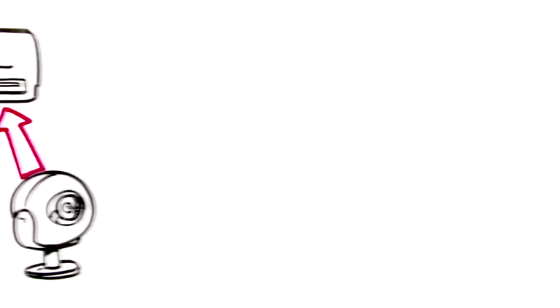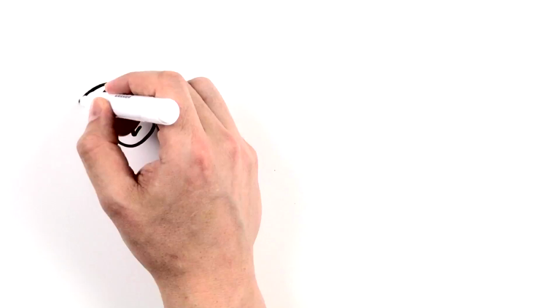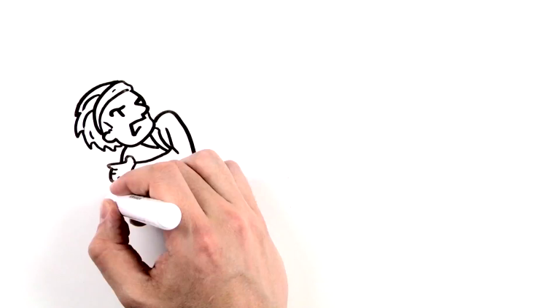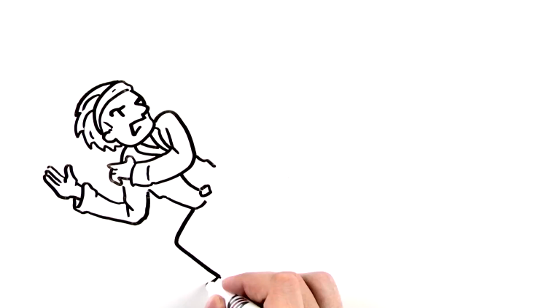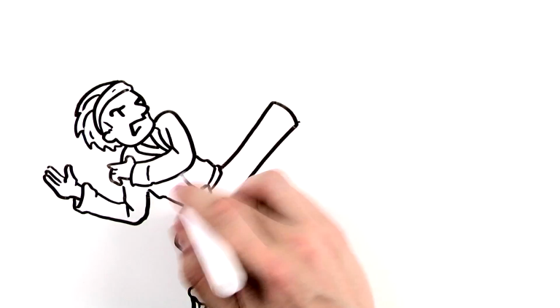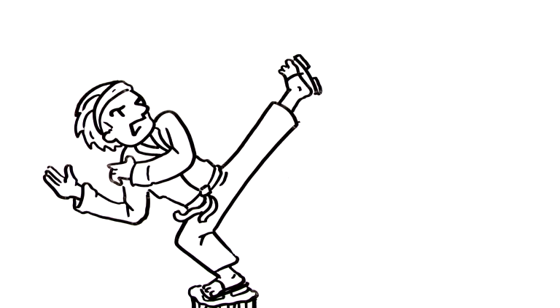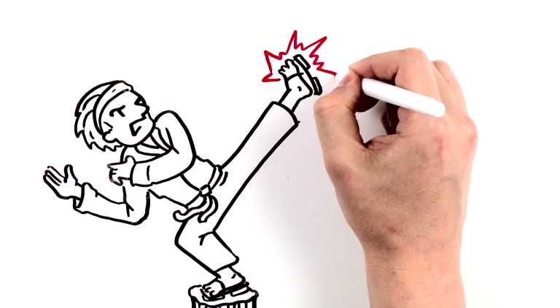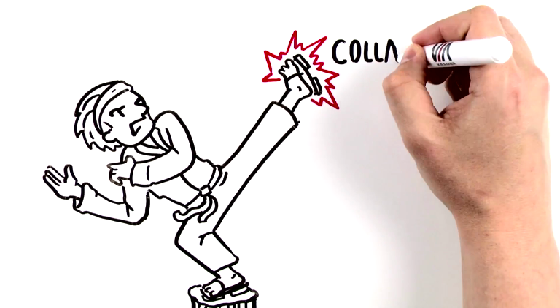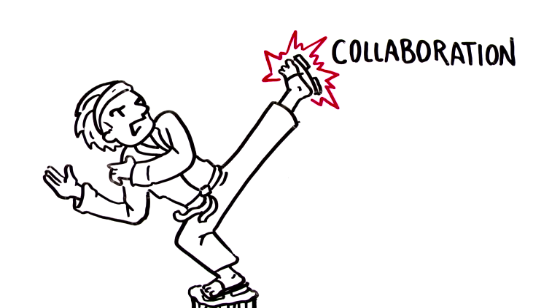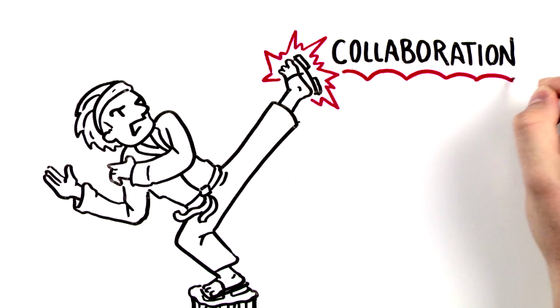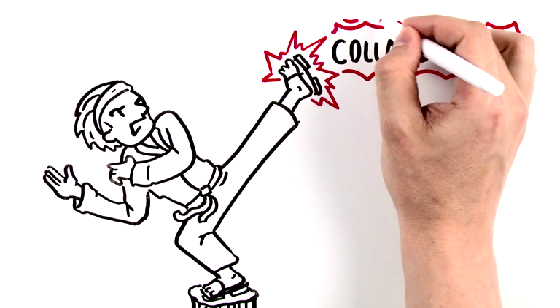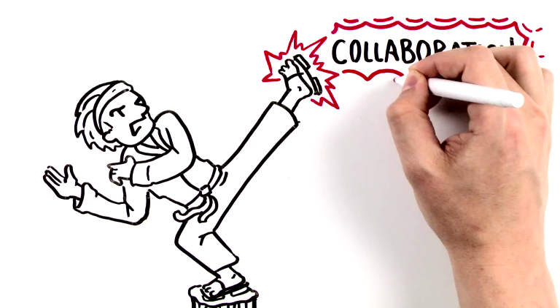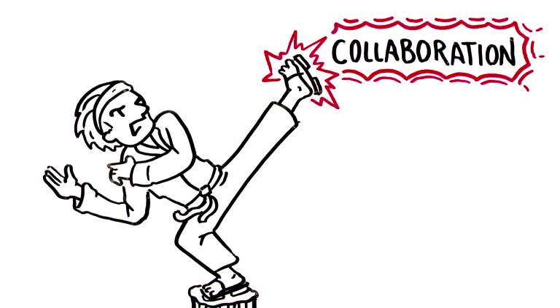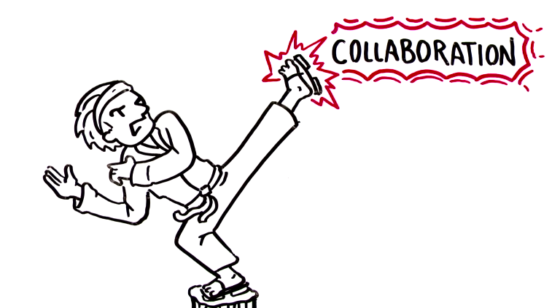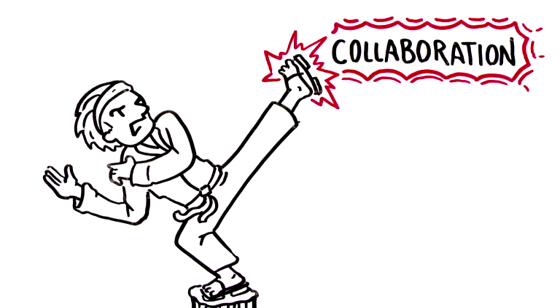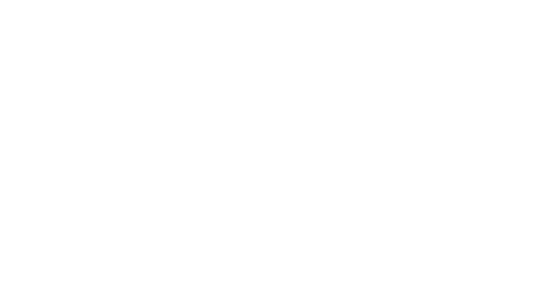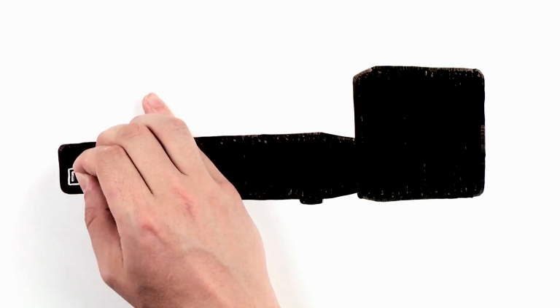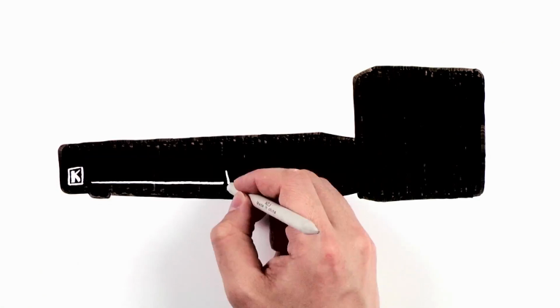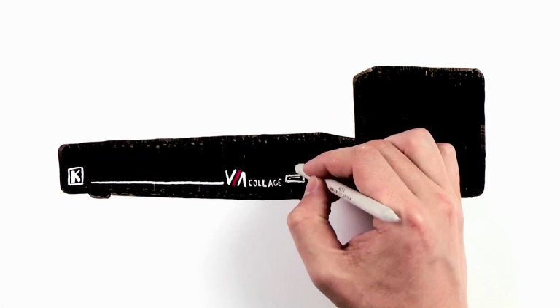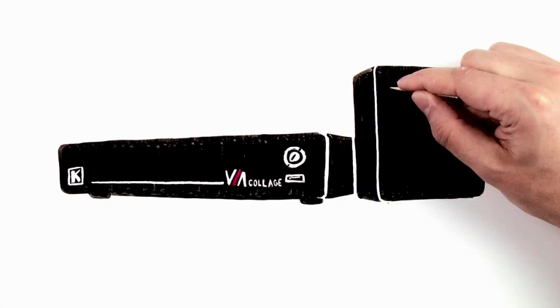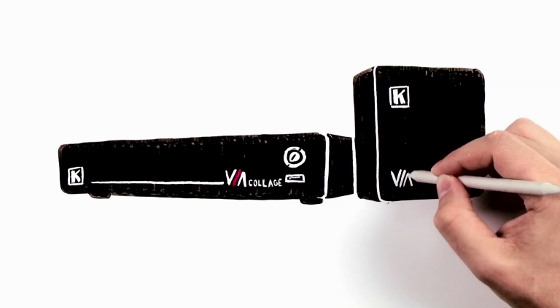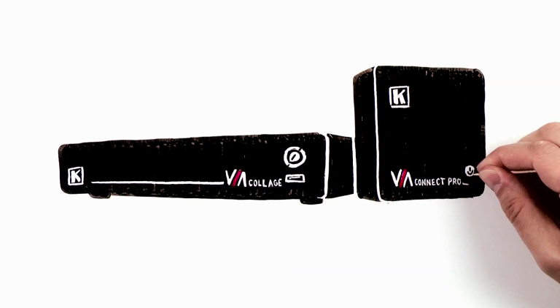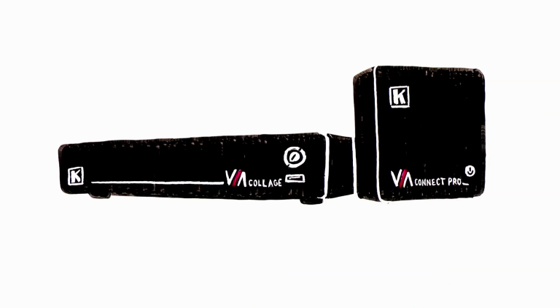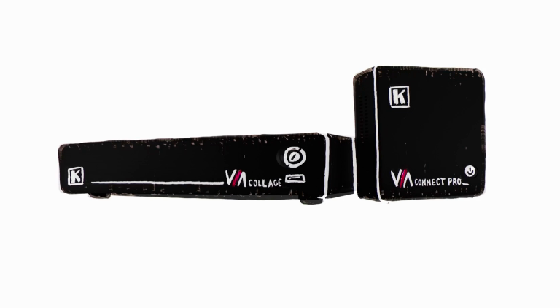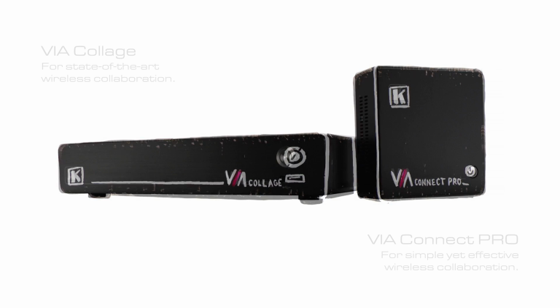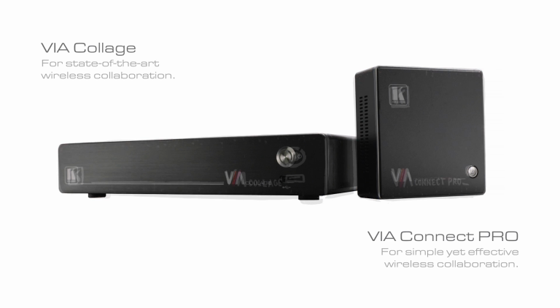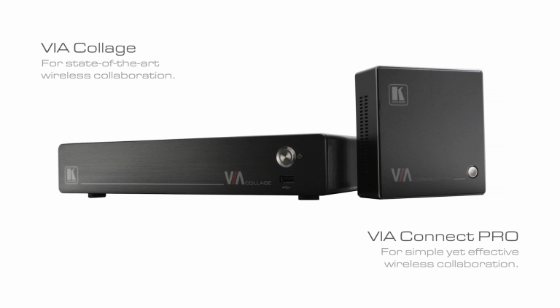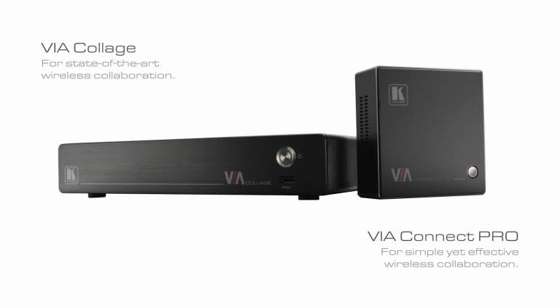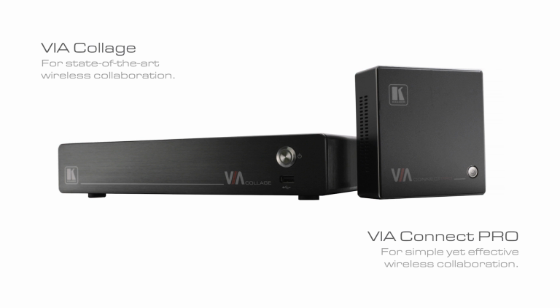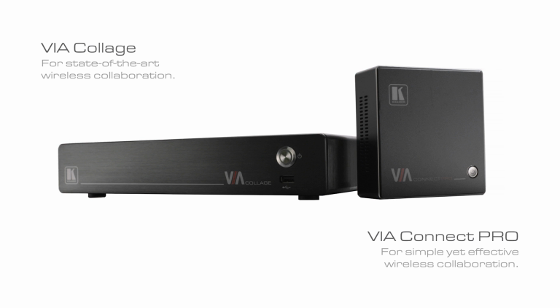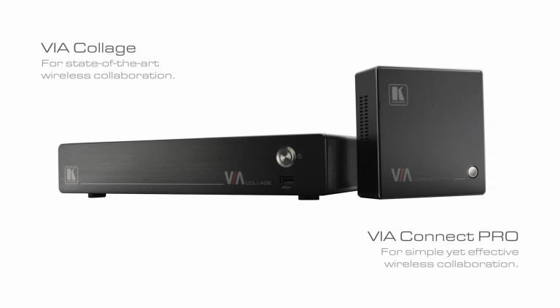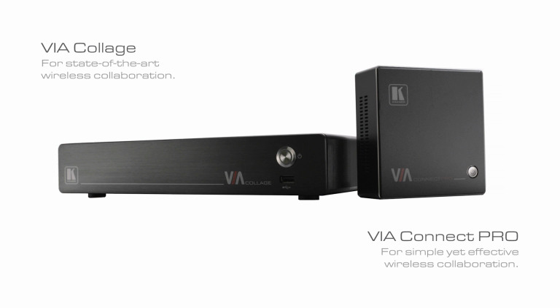Power and flexibility. That's the way to true collaboration. Connect, collaborate, engage. Meet smarter with ViaSolutions from Kramer.